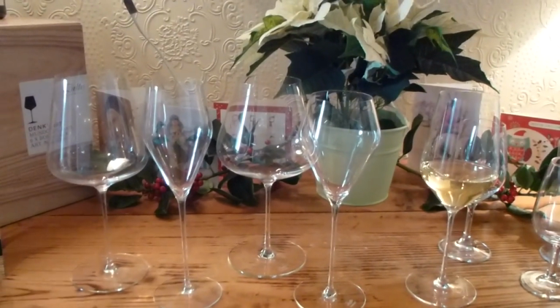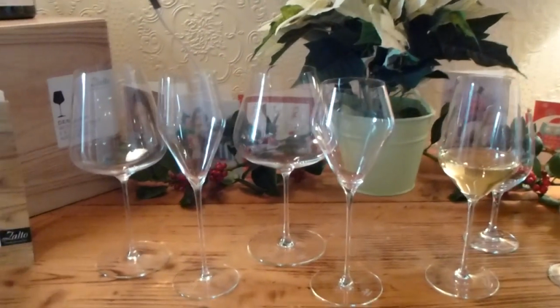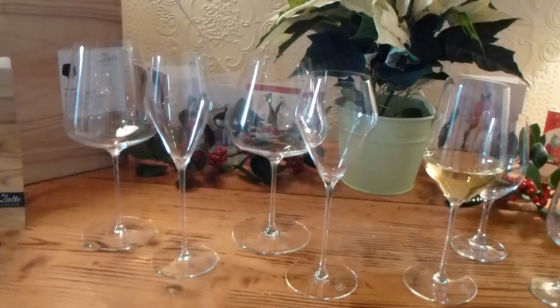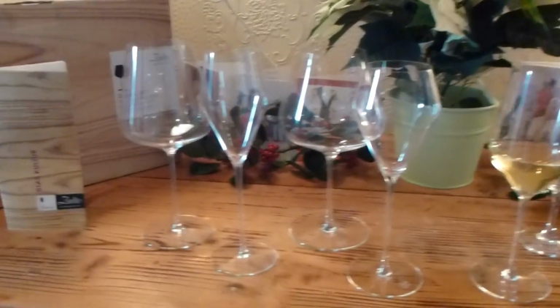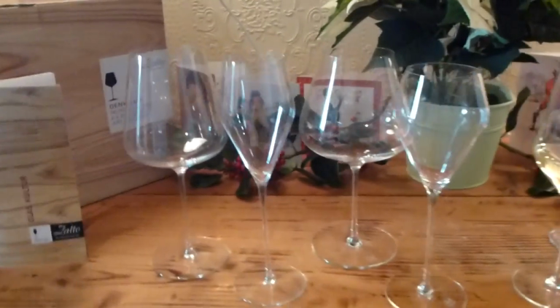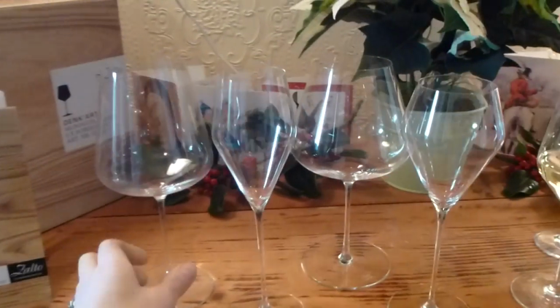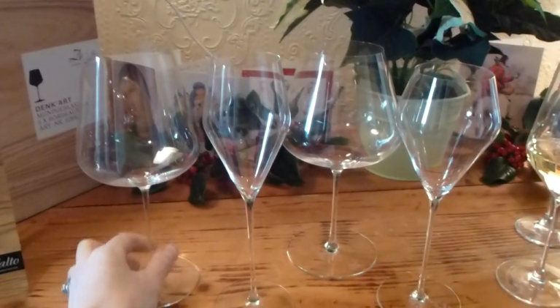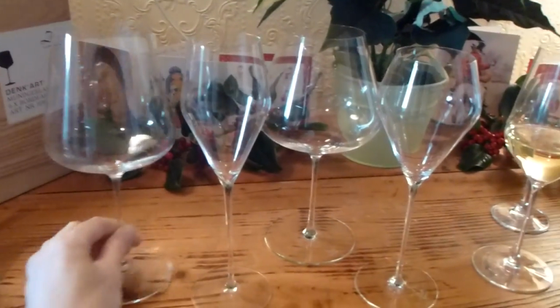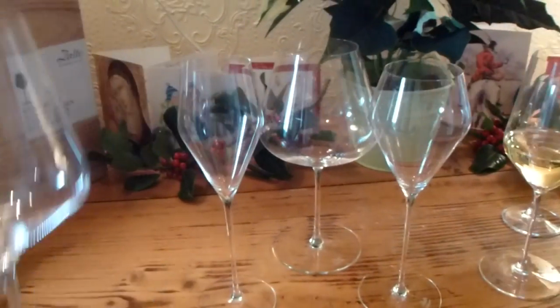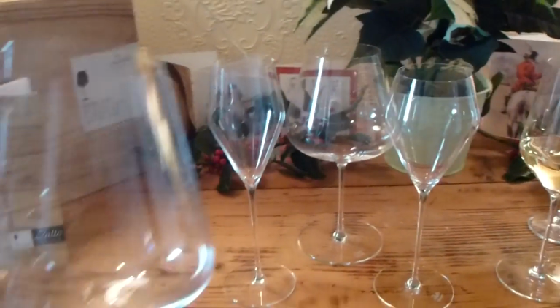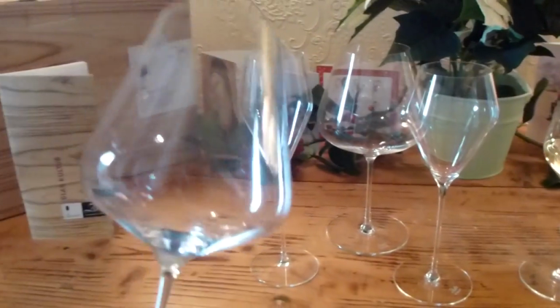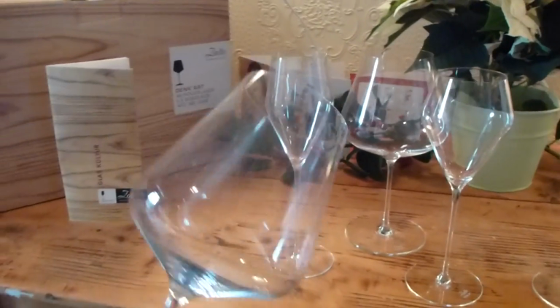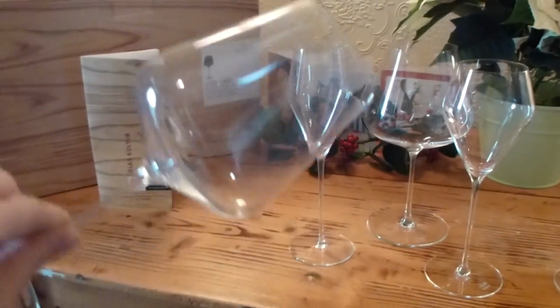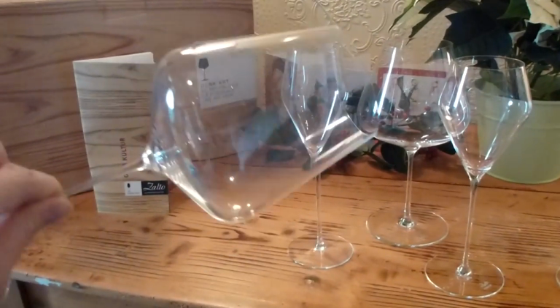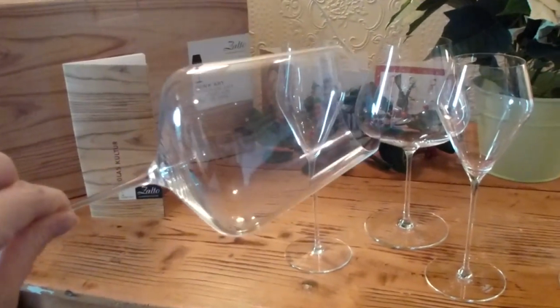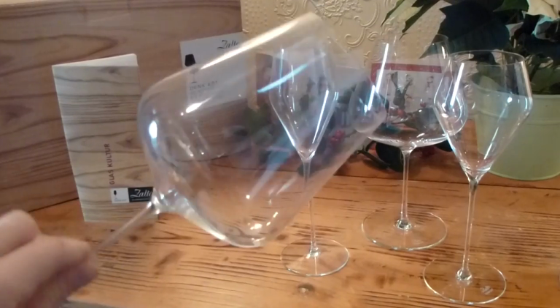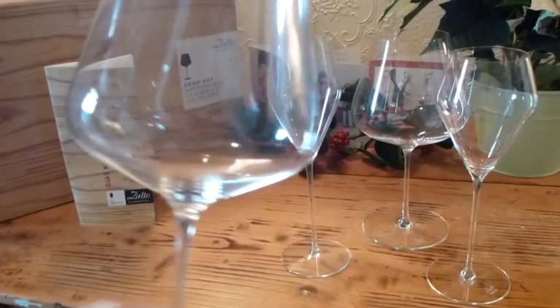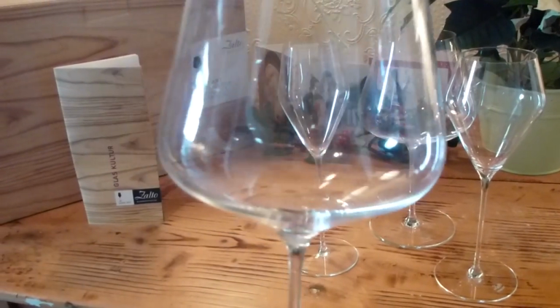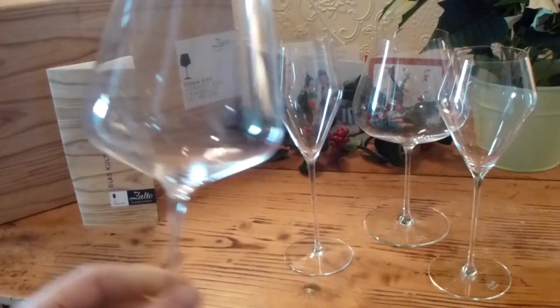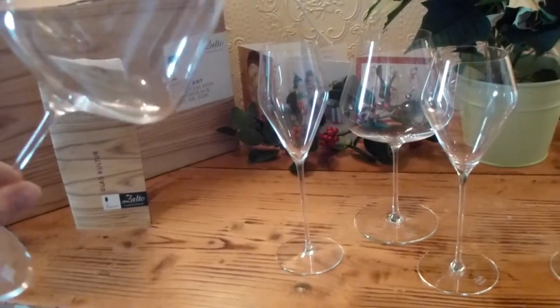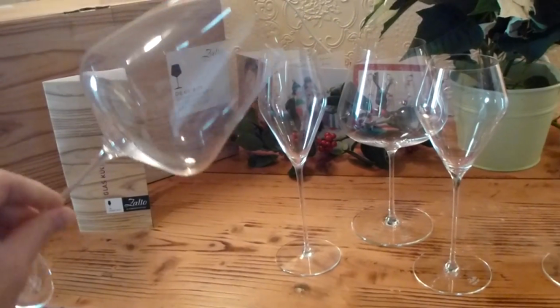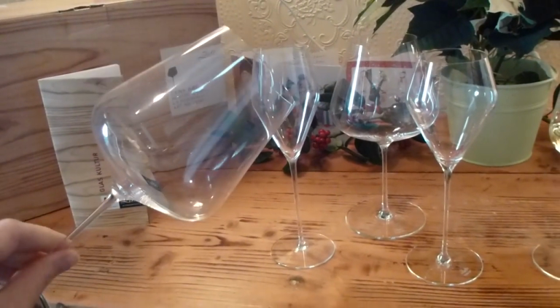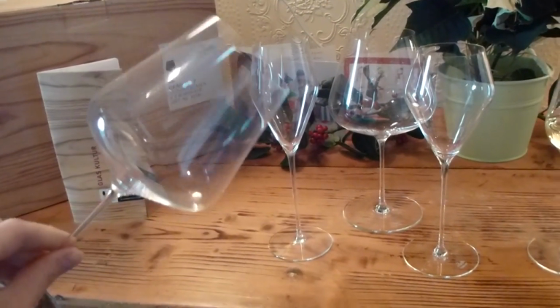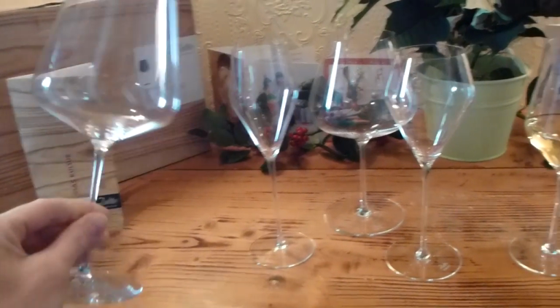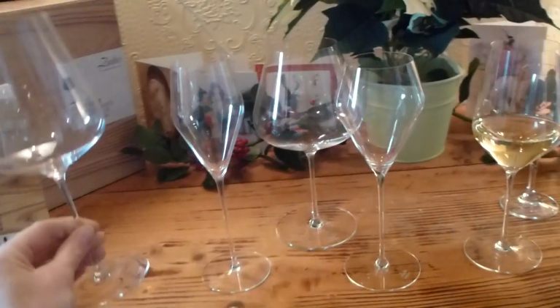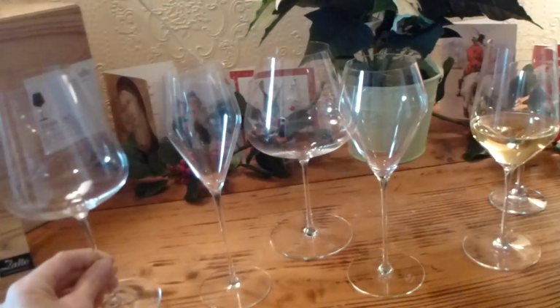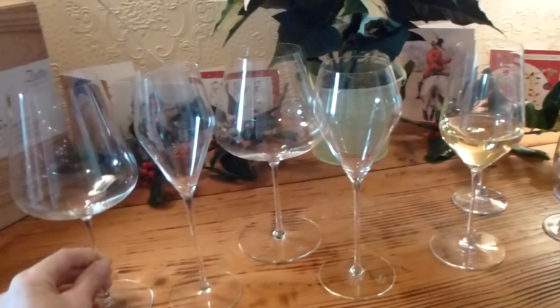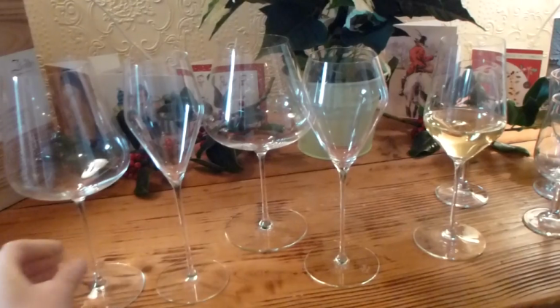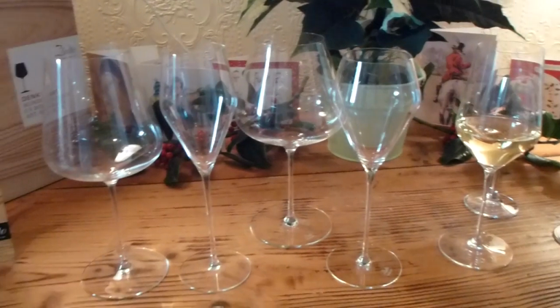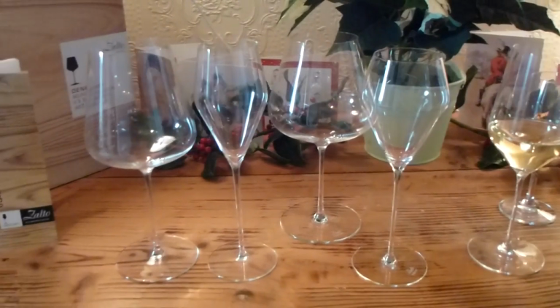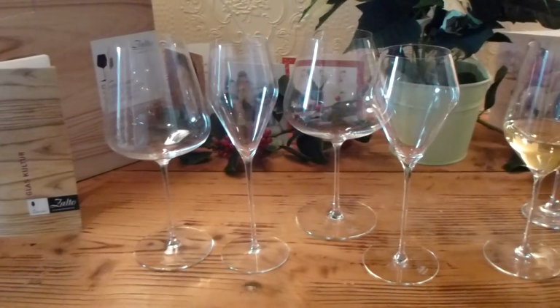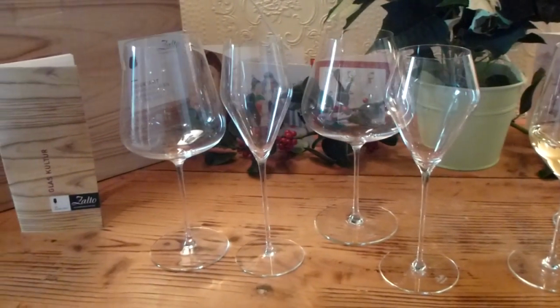They're lighter, they're dishwasher proof, they're lead free, they're very elegant. The tilt of the glass is in line with the tilt of the earth to help you get the best from the aroma and flavour characteristics of the wine.